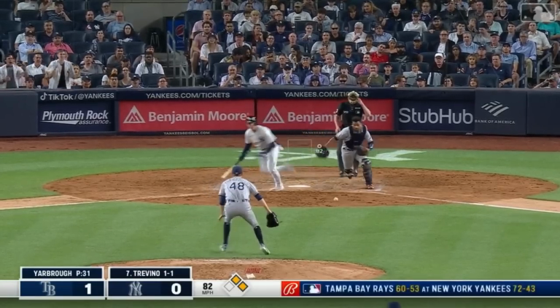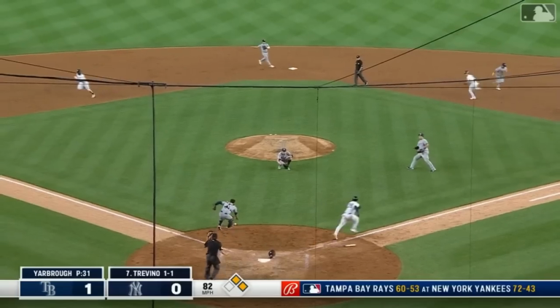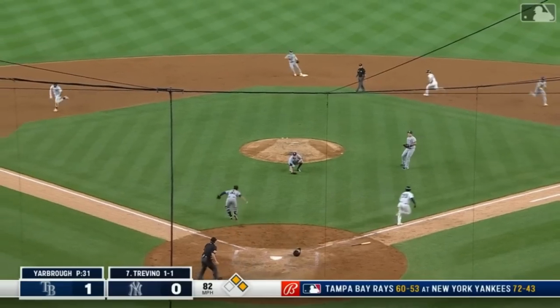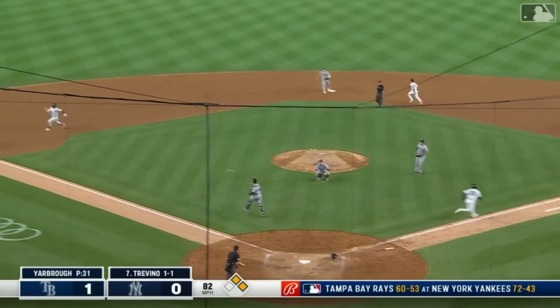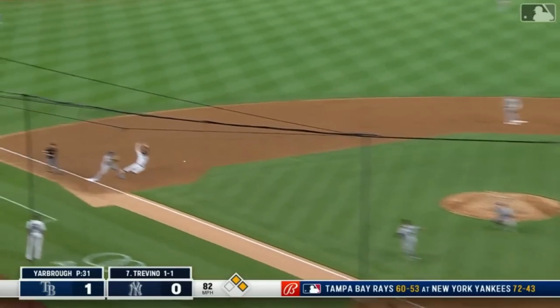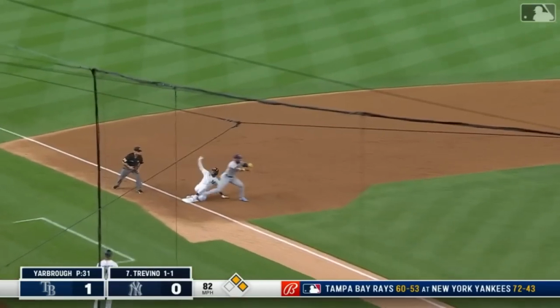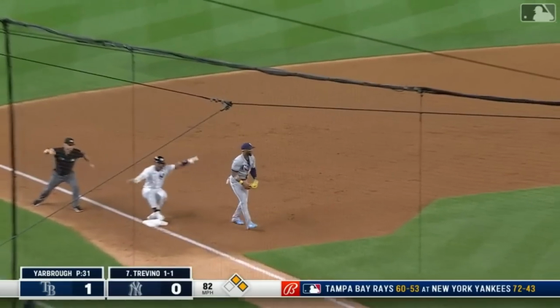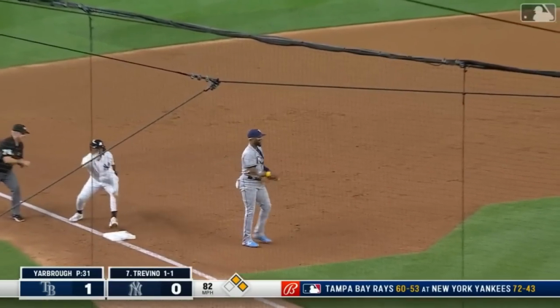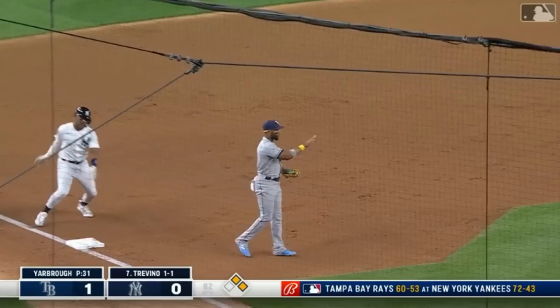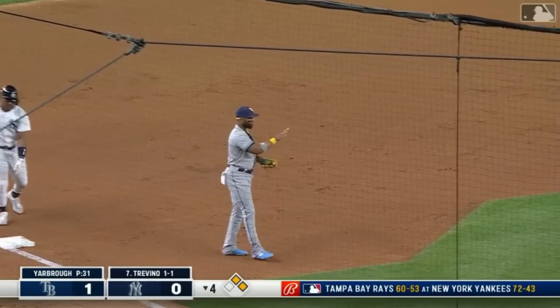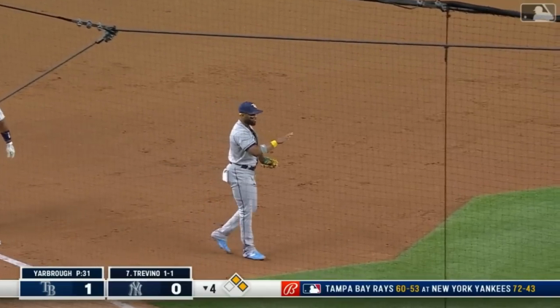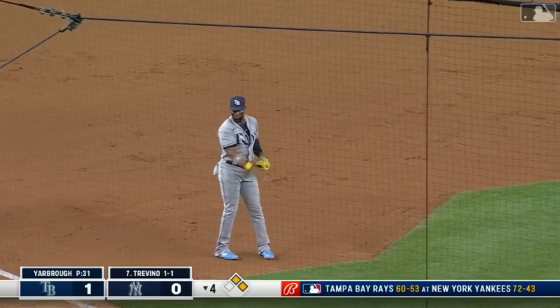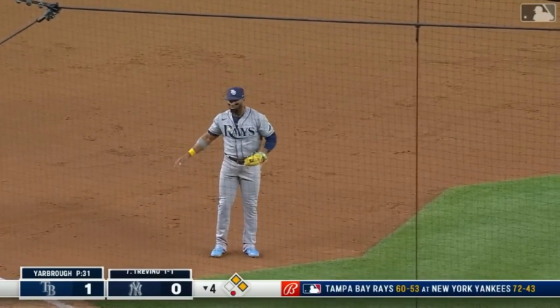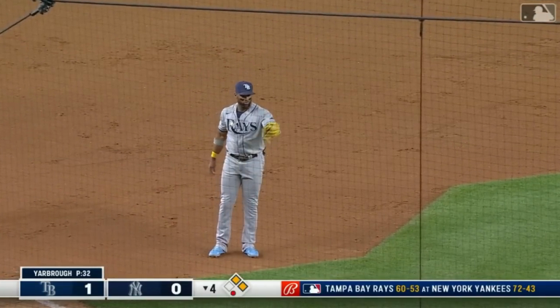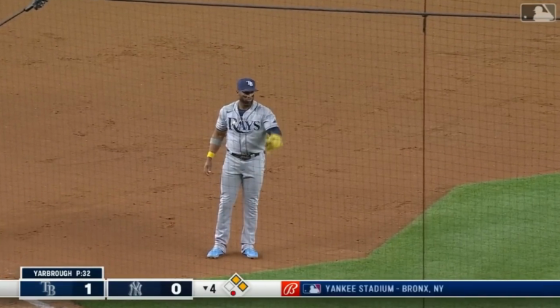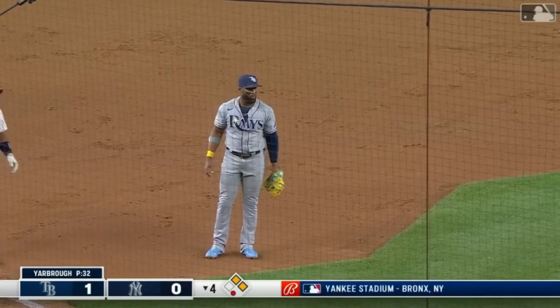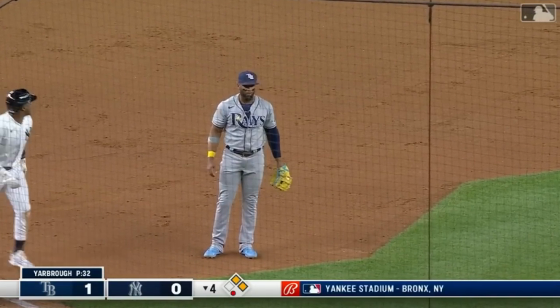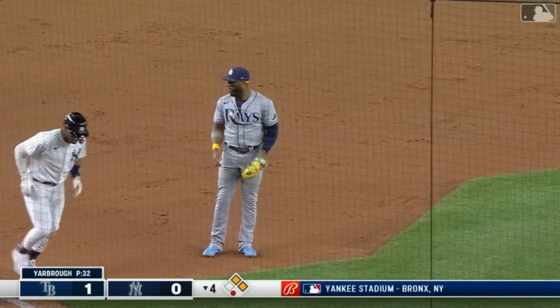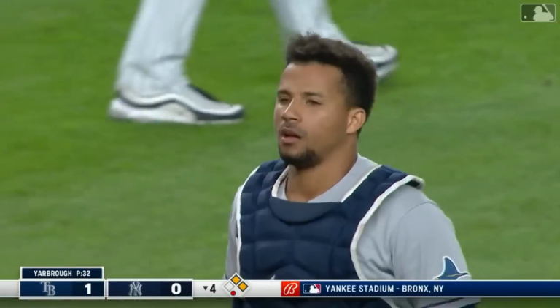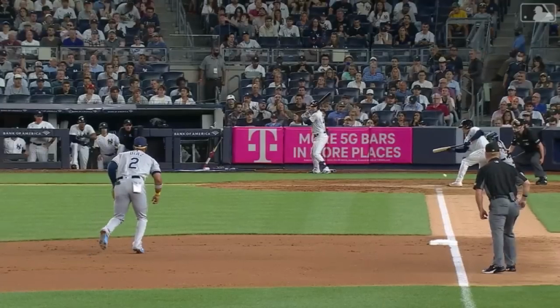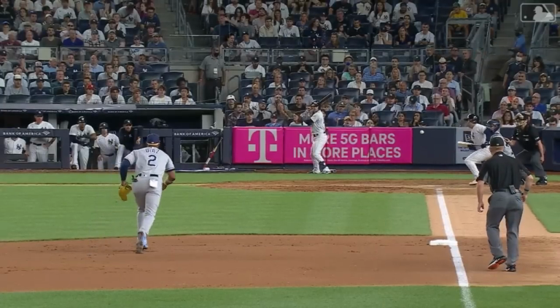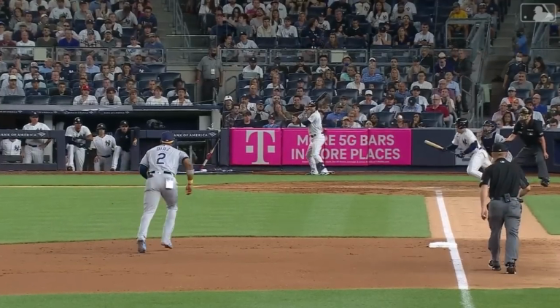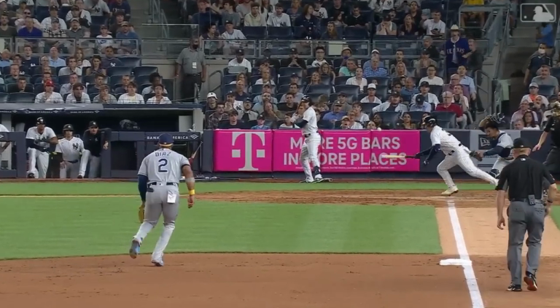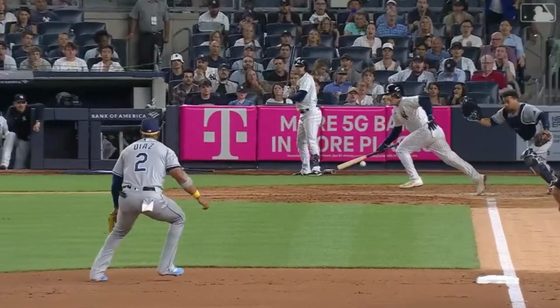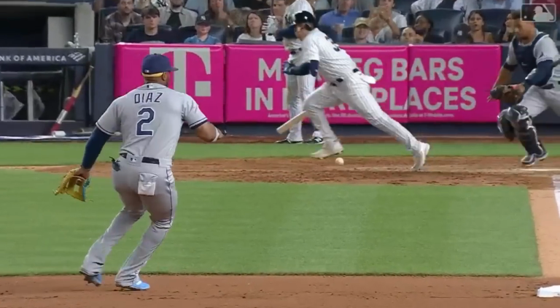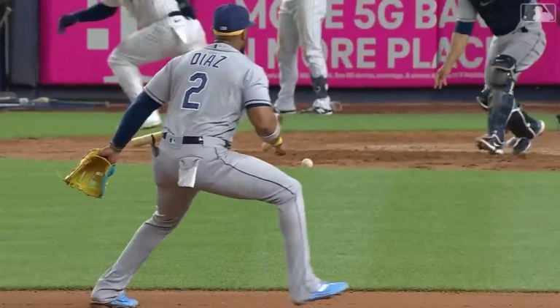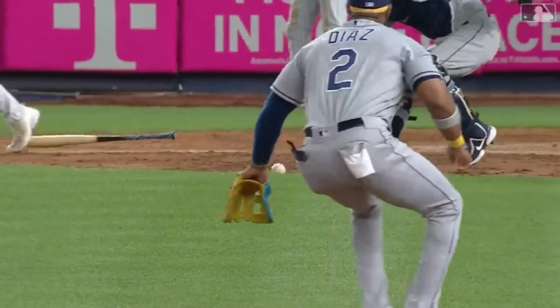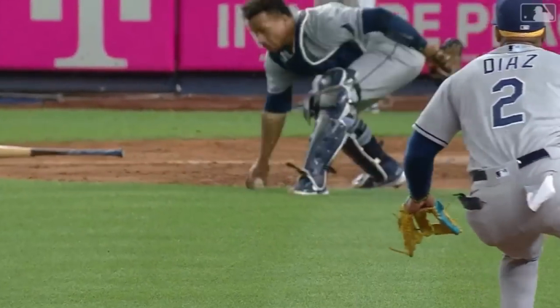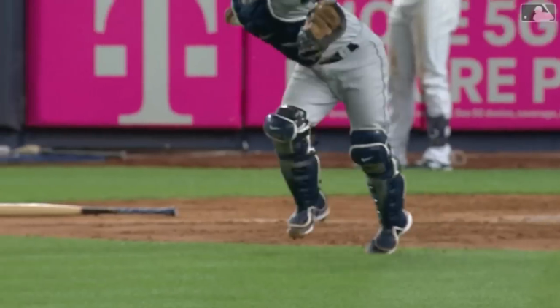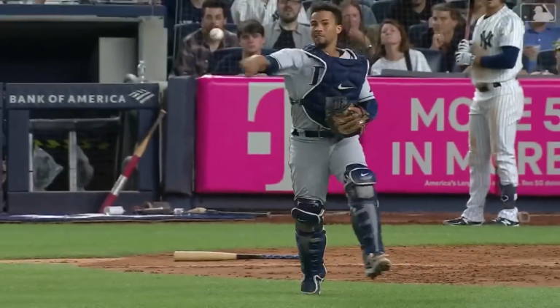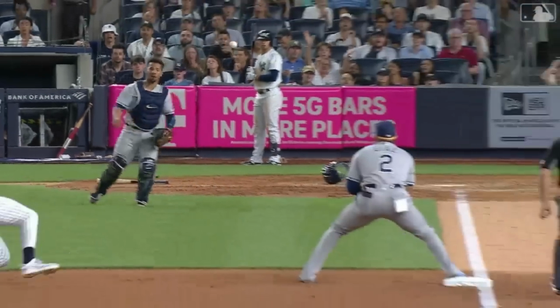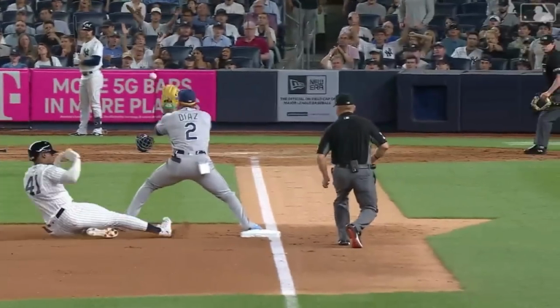And there's a bunt. Play at third — got it! Getting back to the bag, Yandy Diaz. Francisco. Trevino not able to get this bunt, off the clay. And watch the play right there by Mejia.